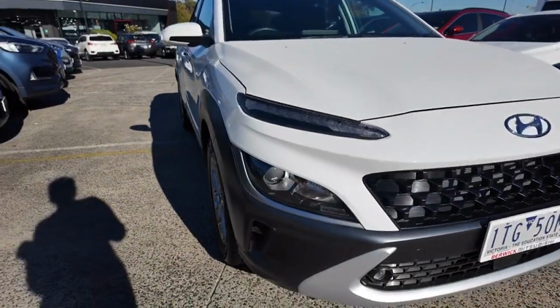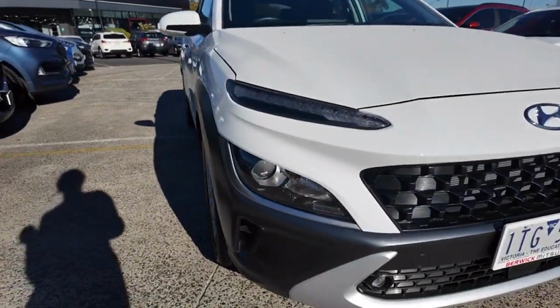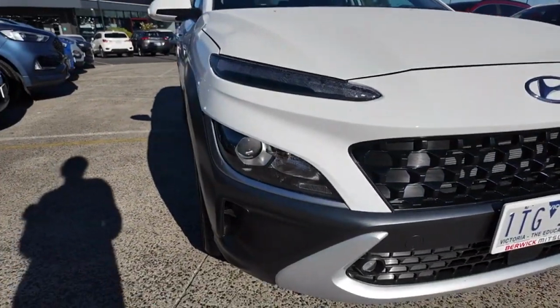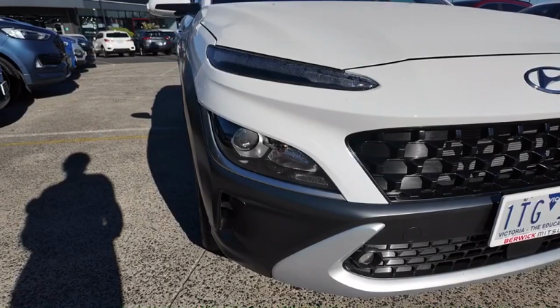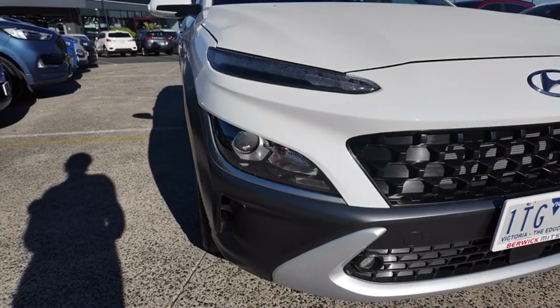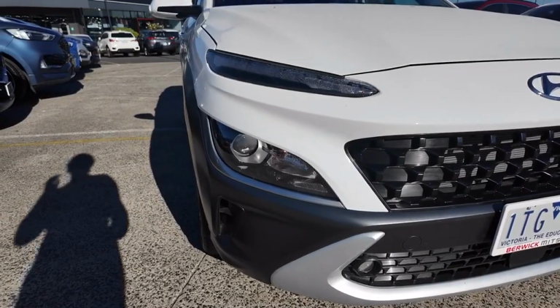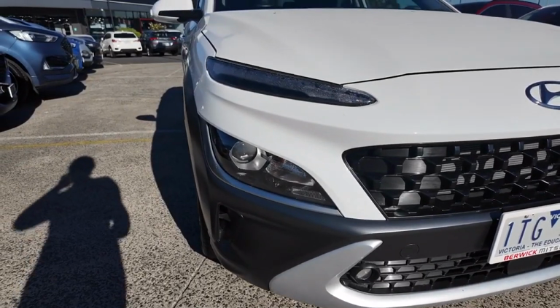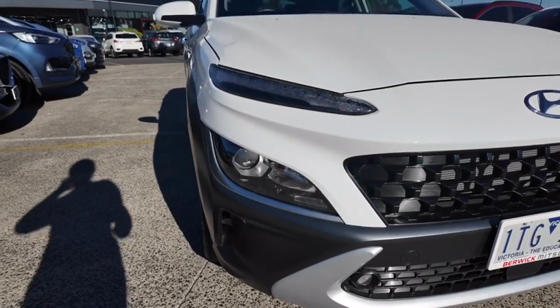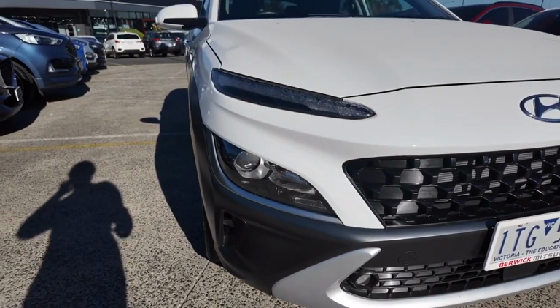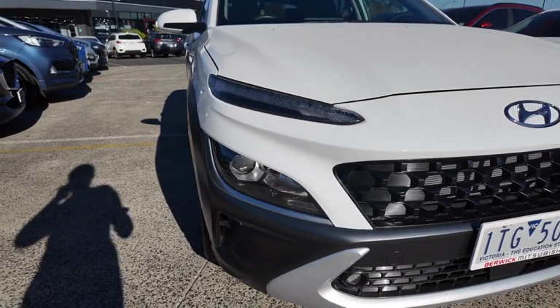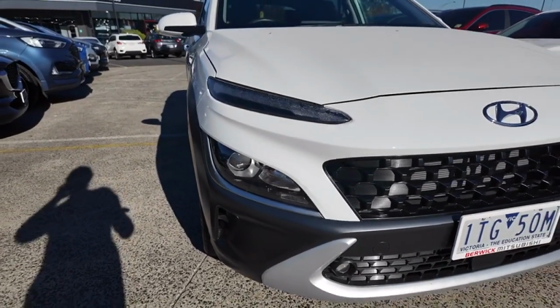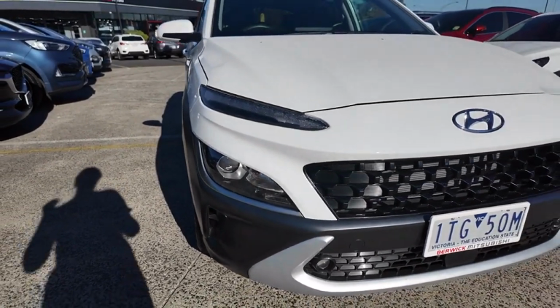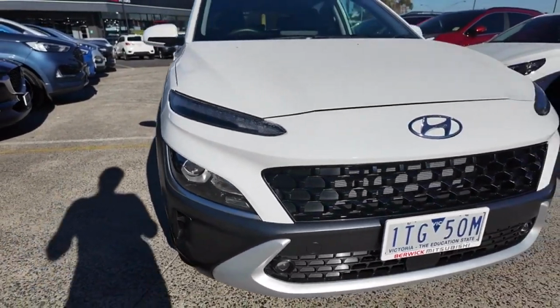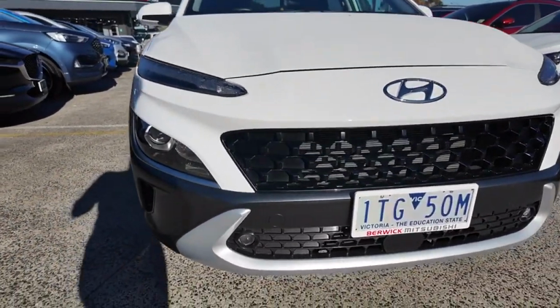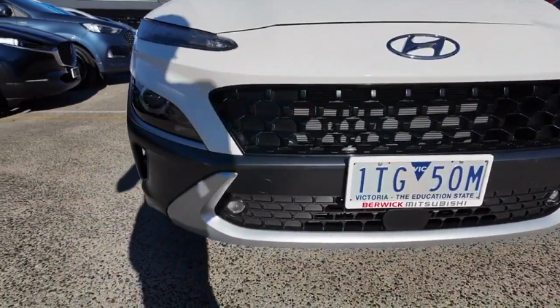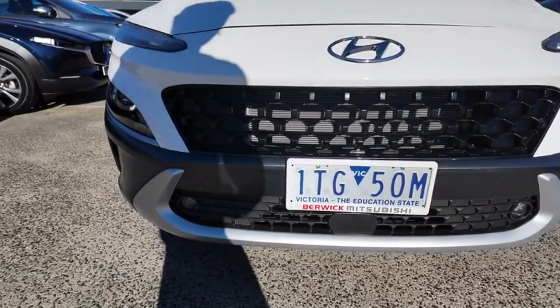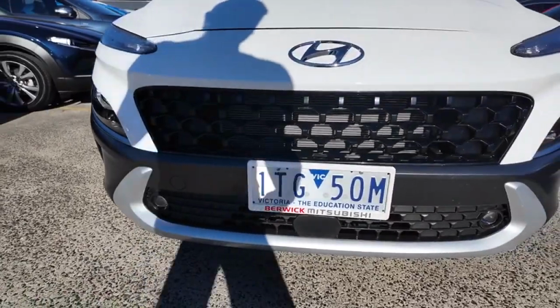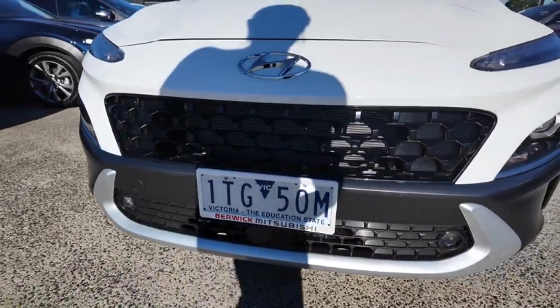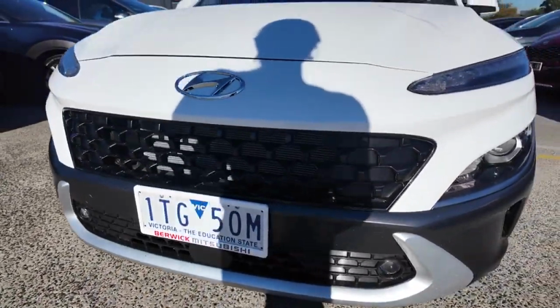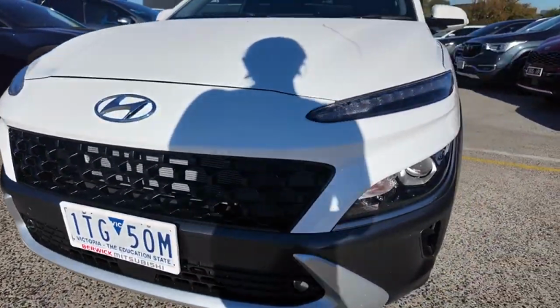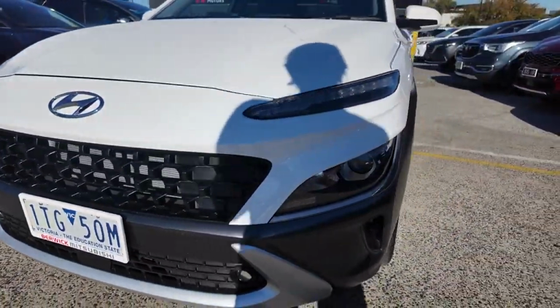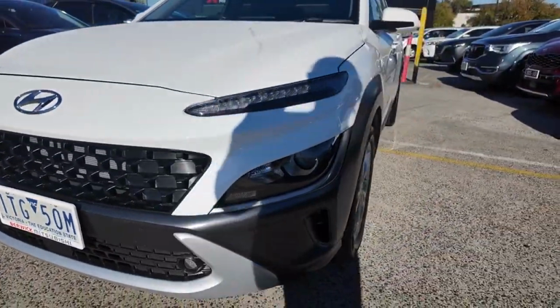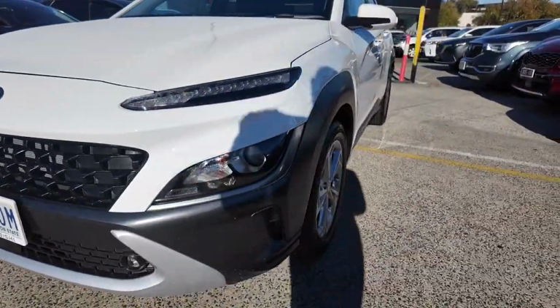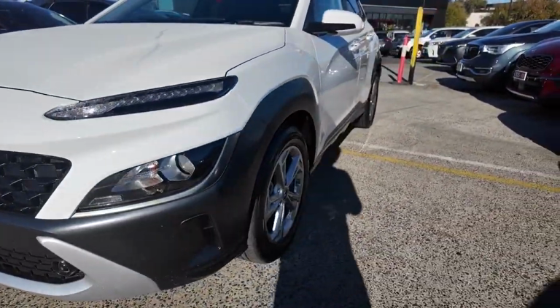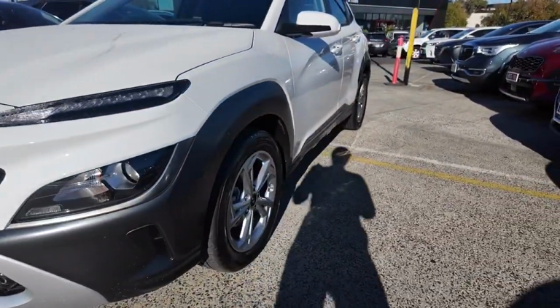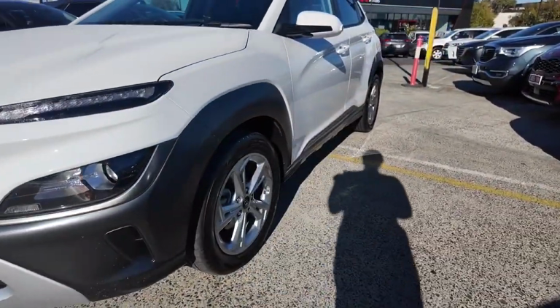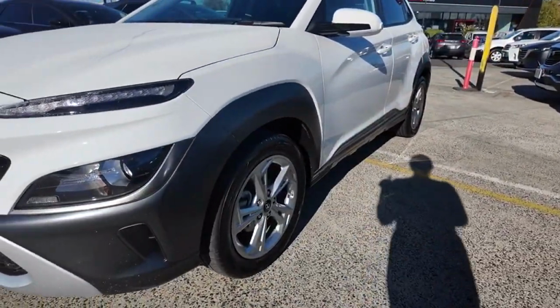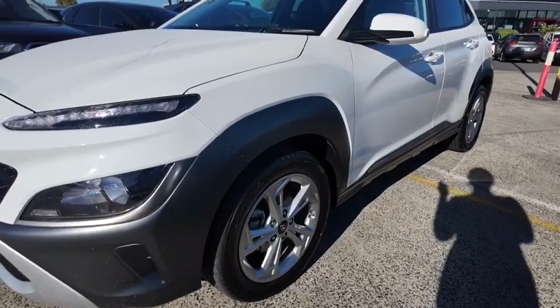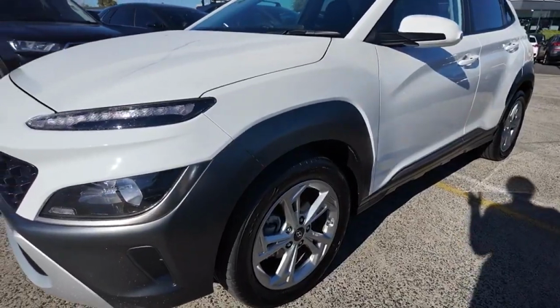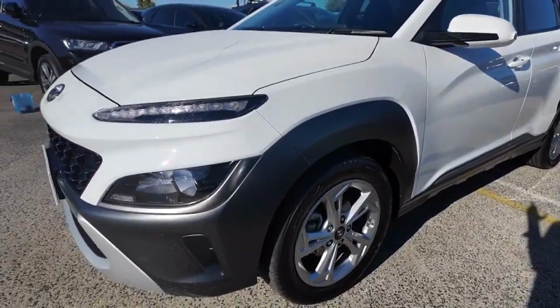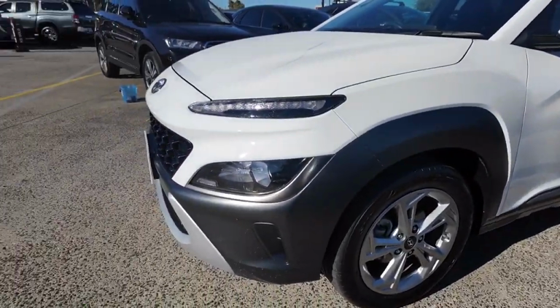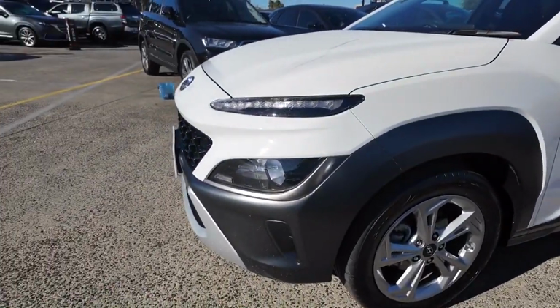You've also got these headlights here that are going to keep you lovely and visible all through the day as well as overnight, and that gorgeous front grille. This vehicle does have collision mitigation, lane keeping assist, and your forward sensors.